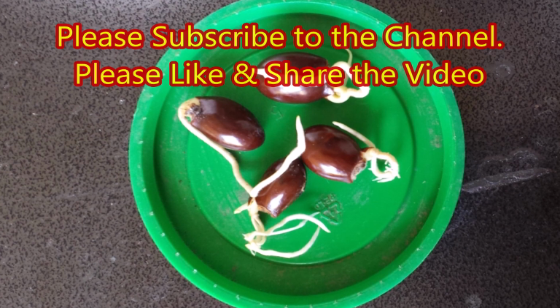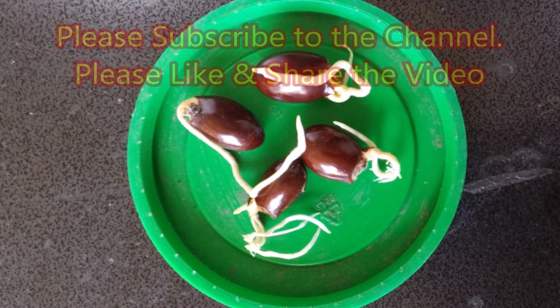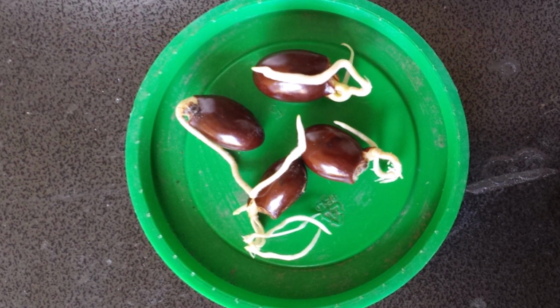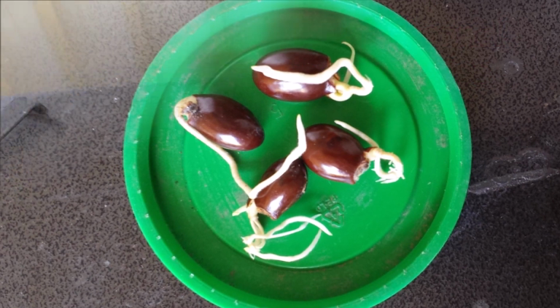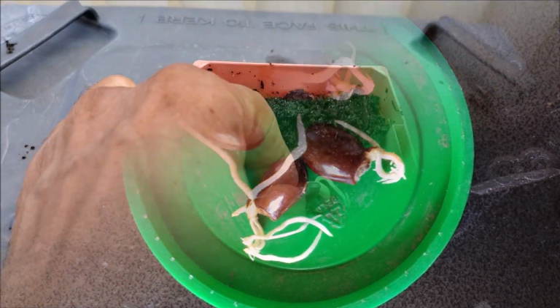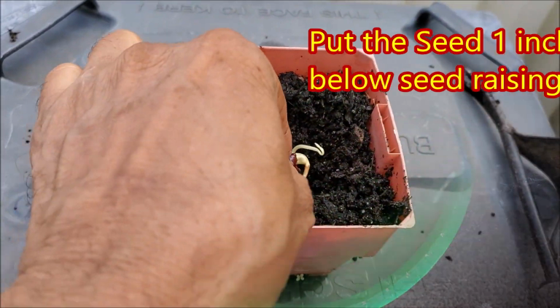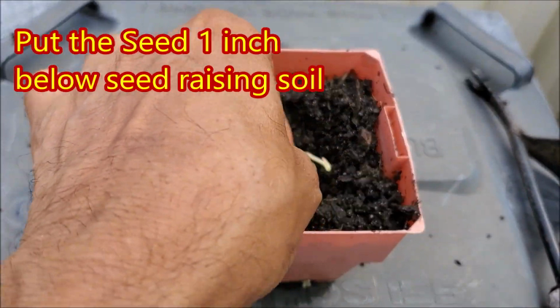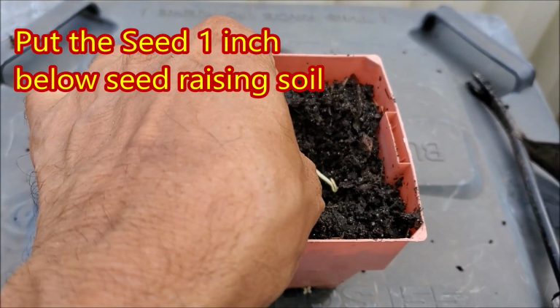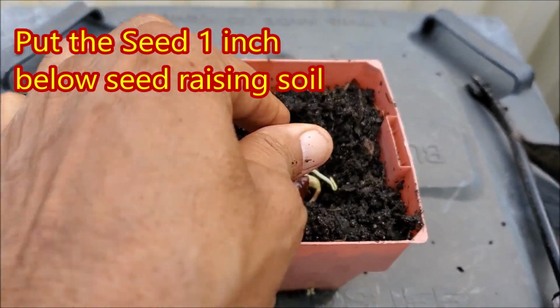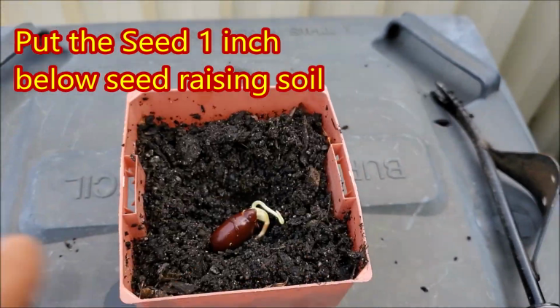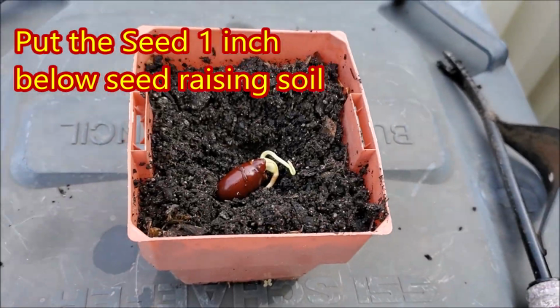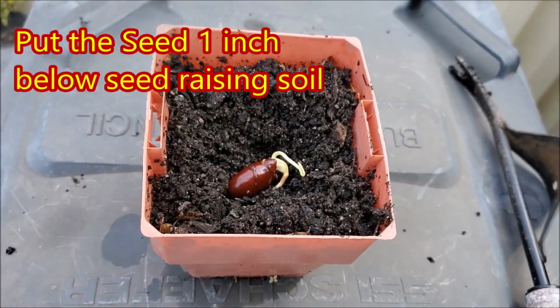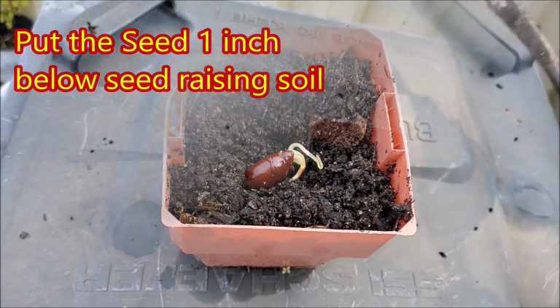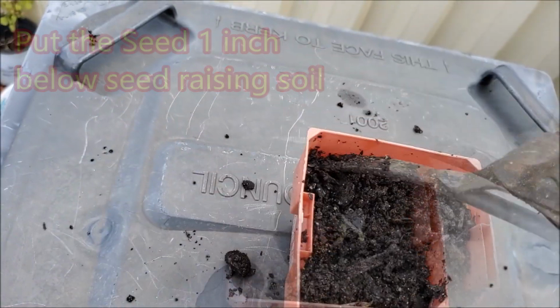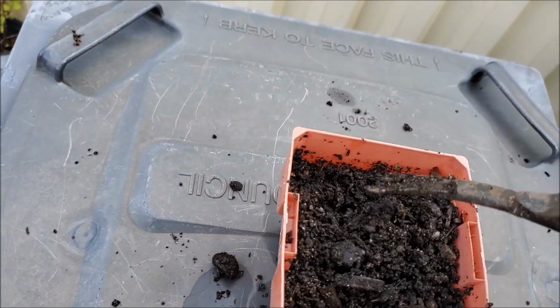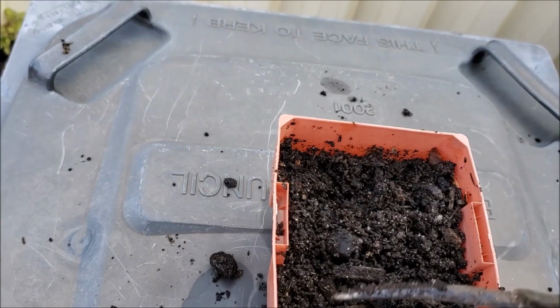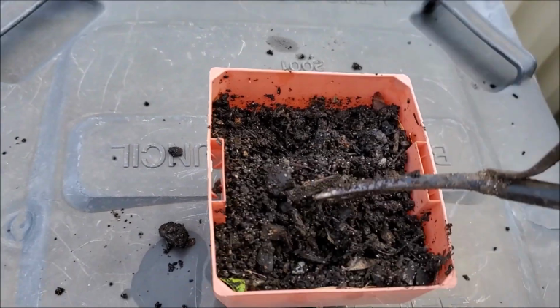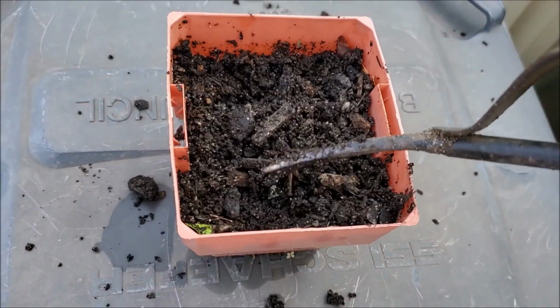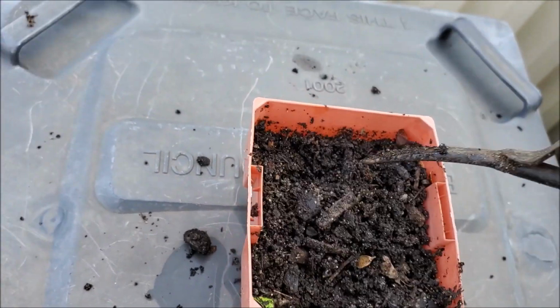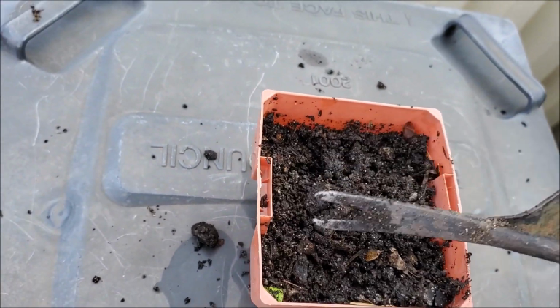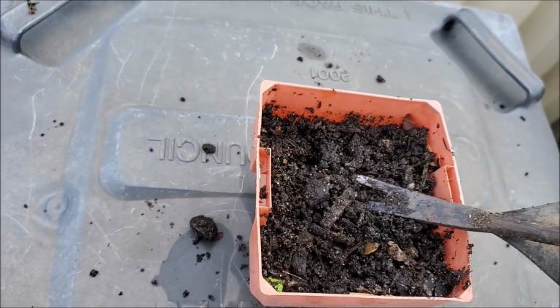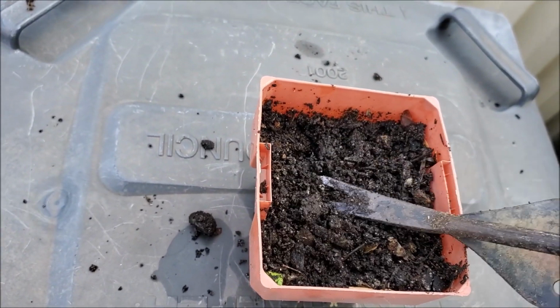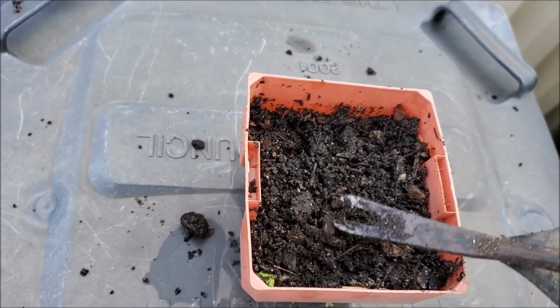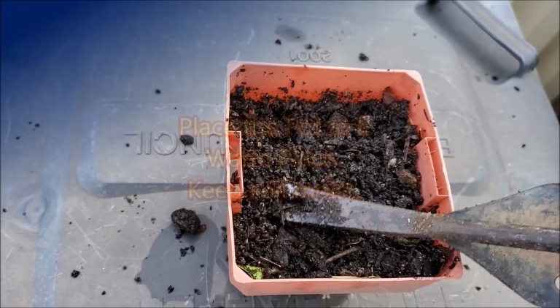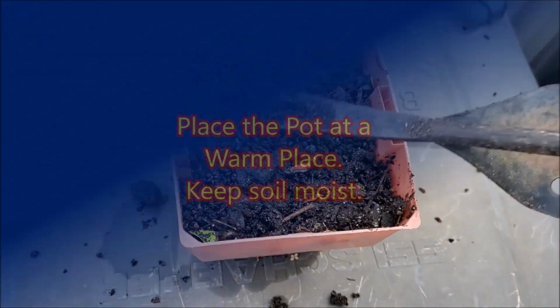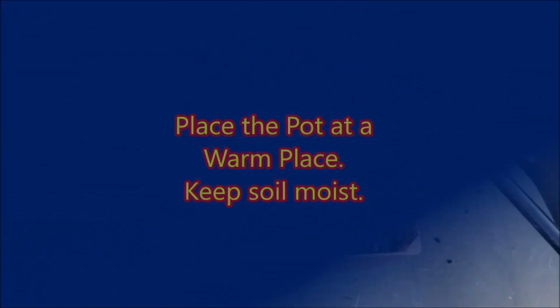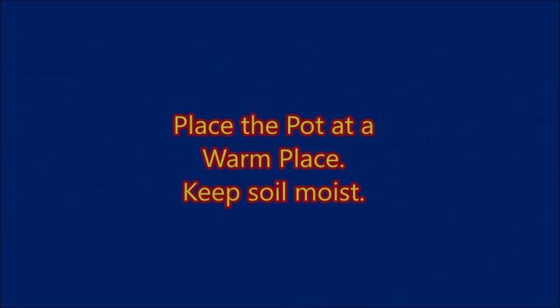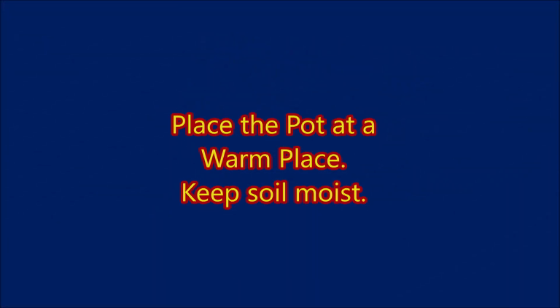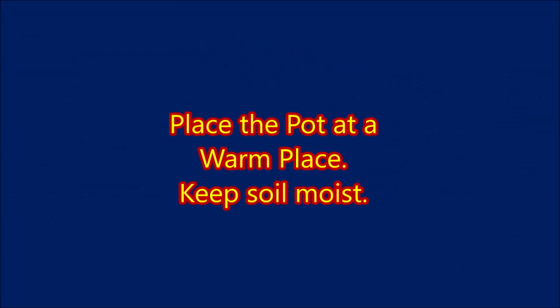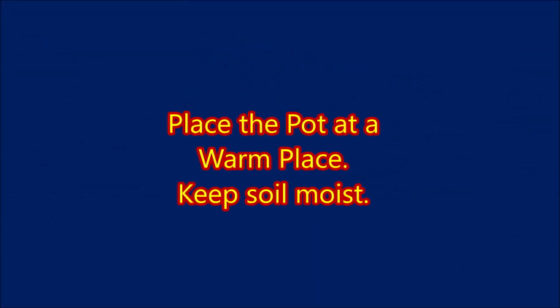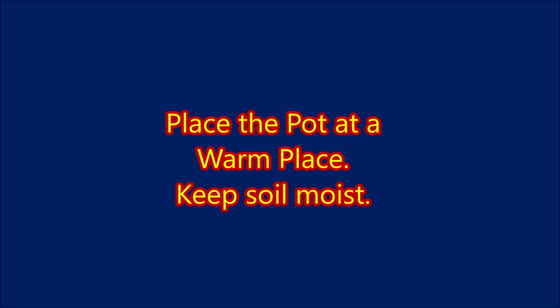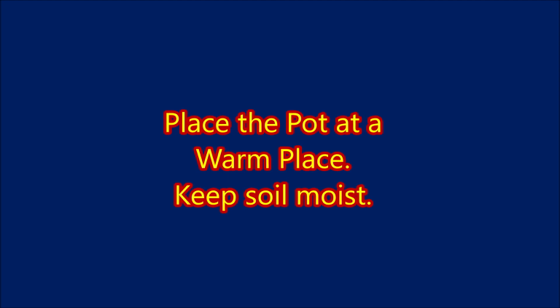Plant the germinated lychee seed one inch deep in the pot, filled with seed-raising soil. Keep the soil moist at all times. The new lychee plant will emerge in two to six weeks.